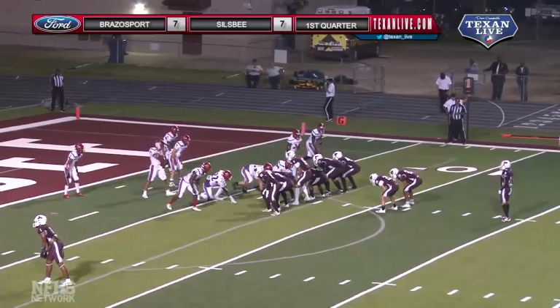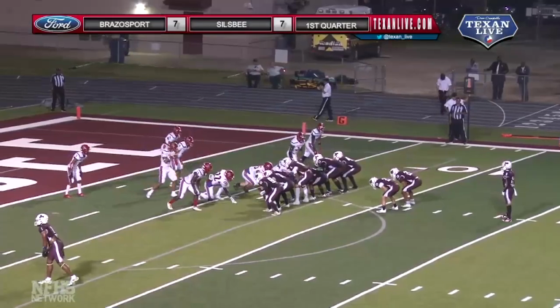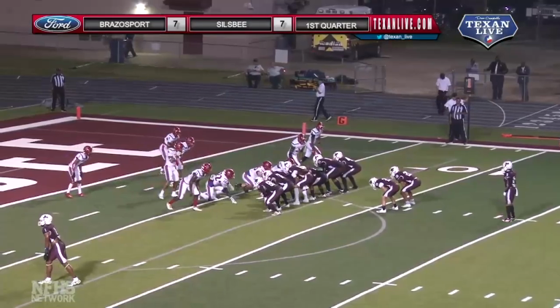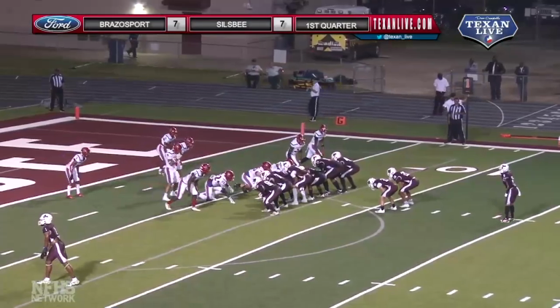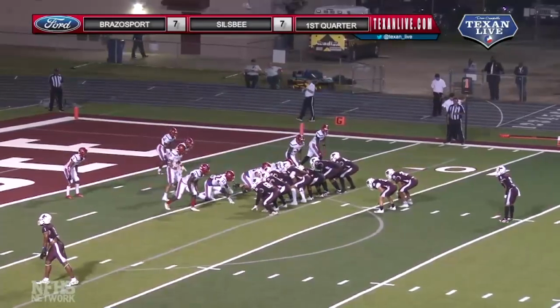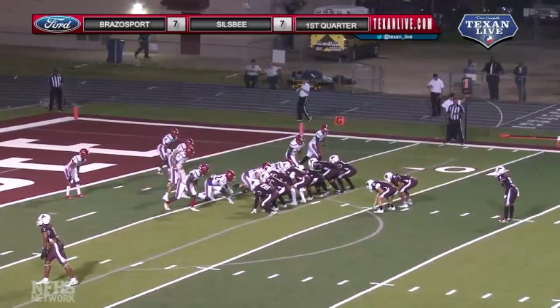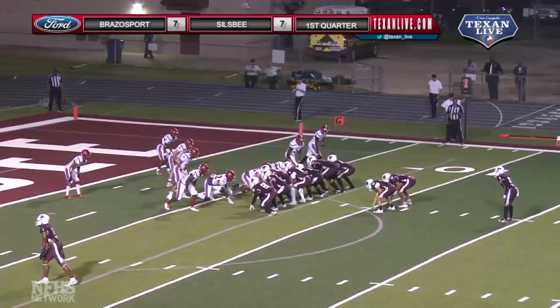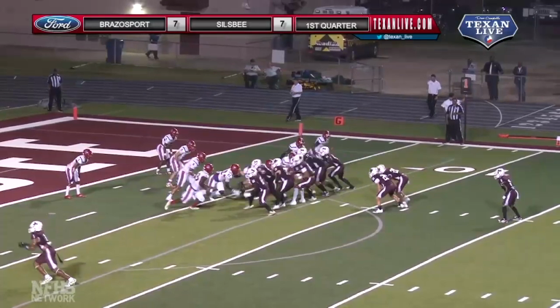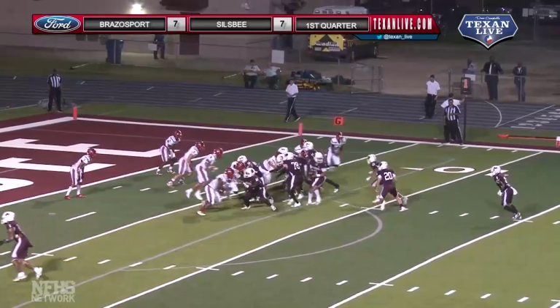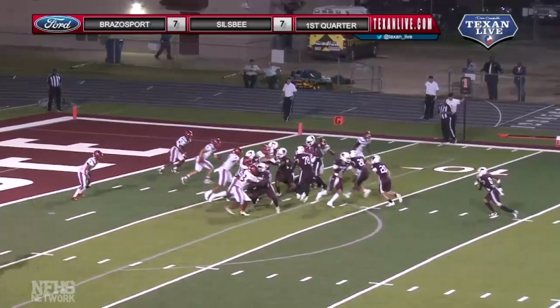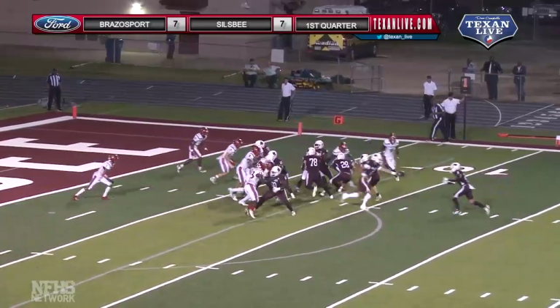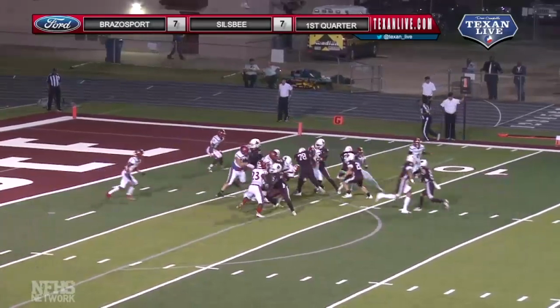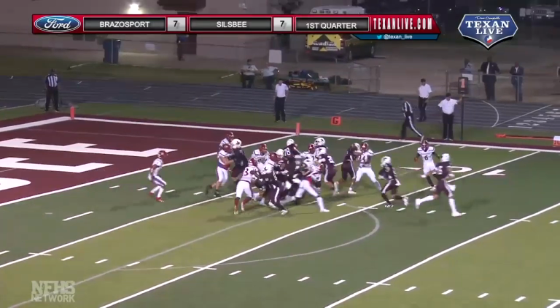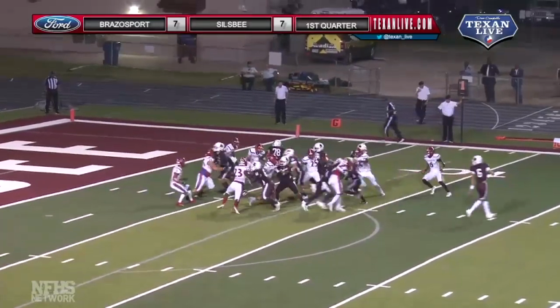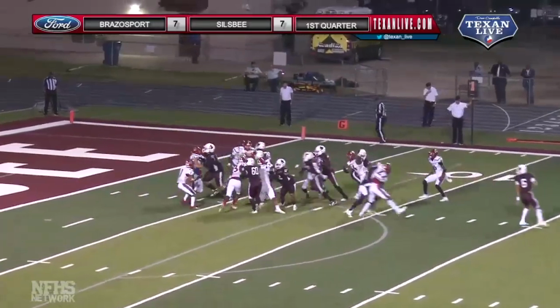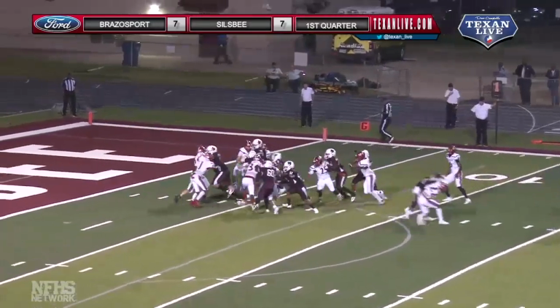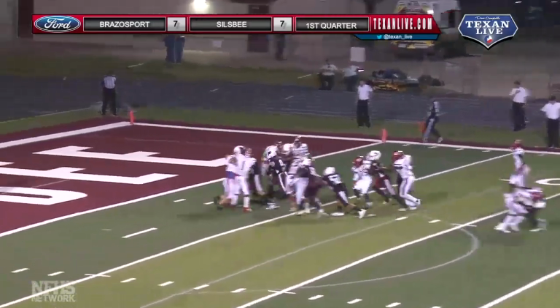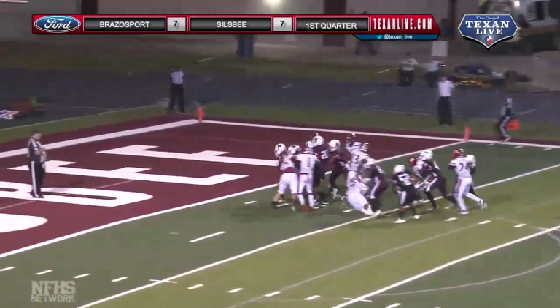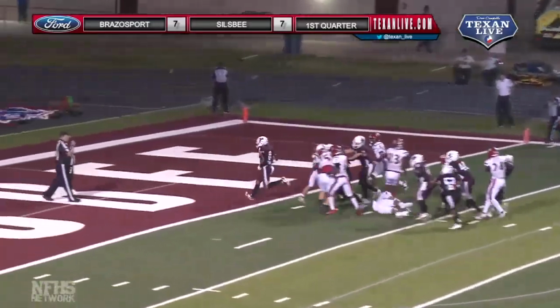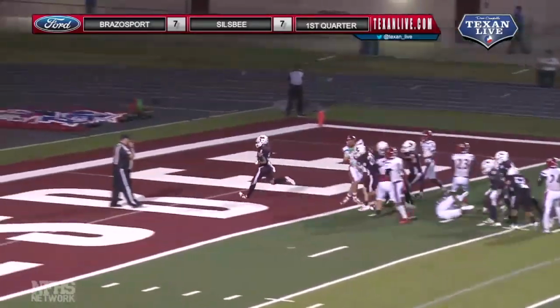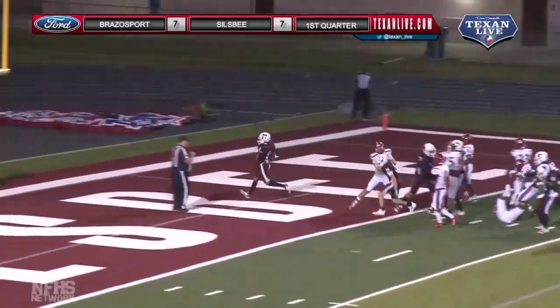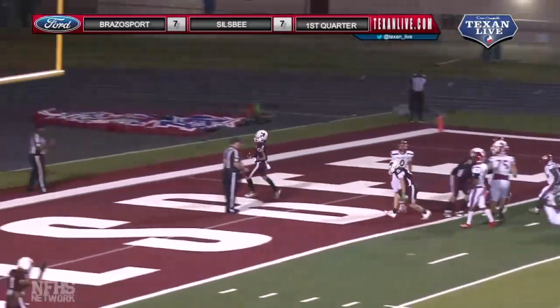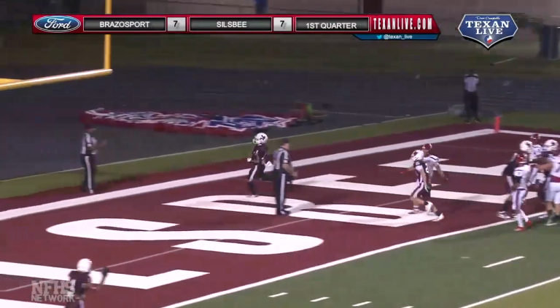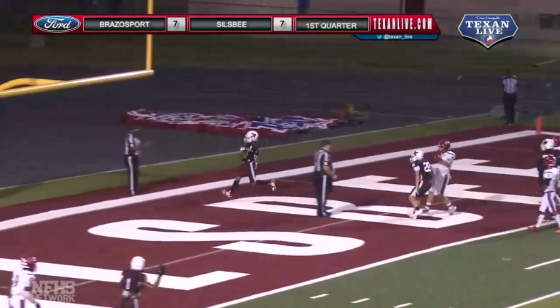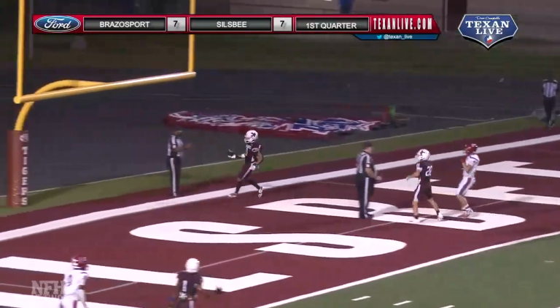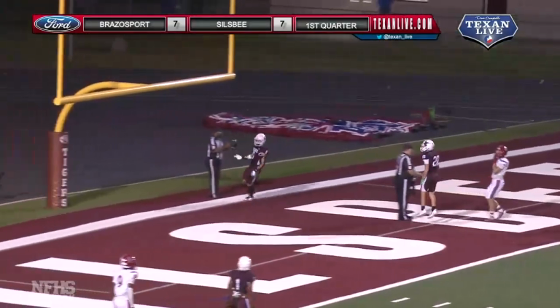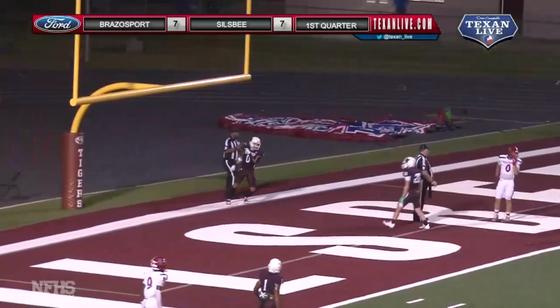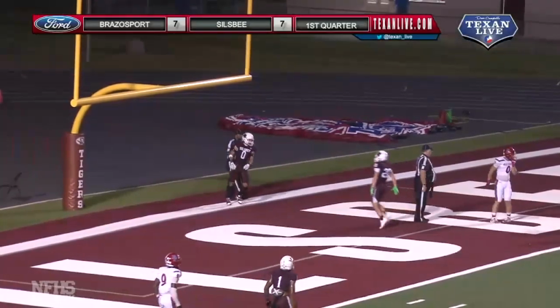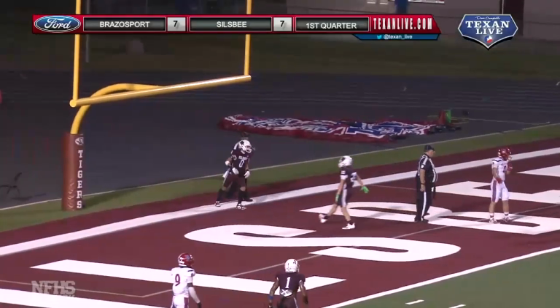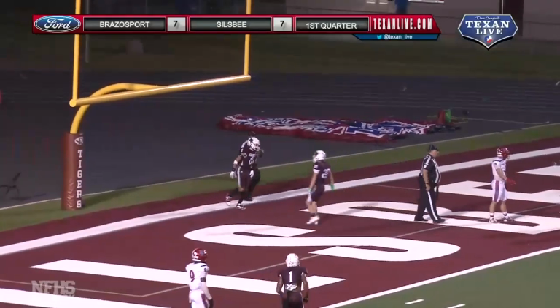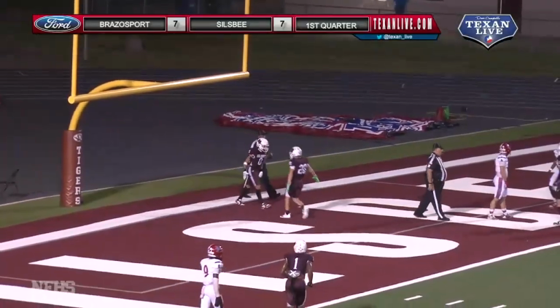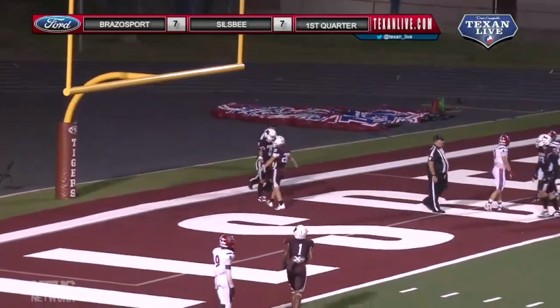Long right, power eye formation, they'll hand the ball off to Kibble right up the middle, touchdown Tigers as they powered their way in.